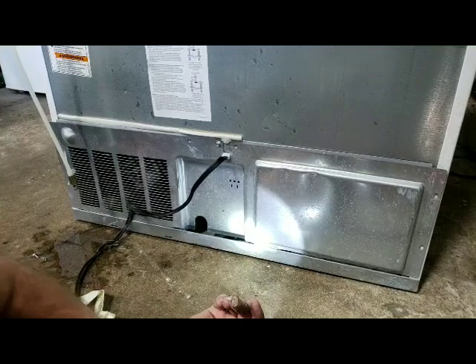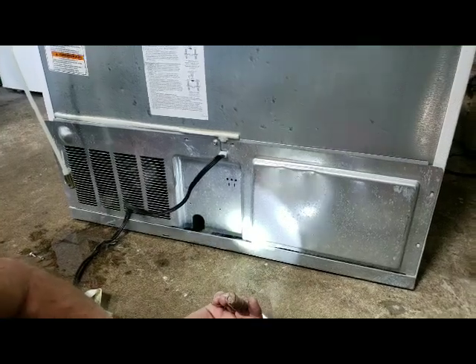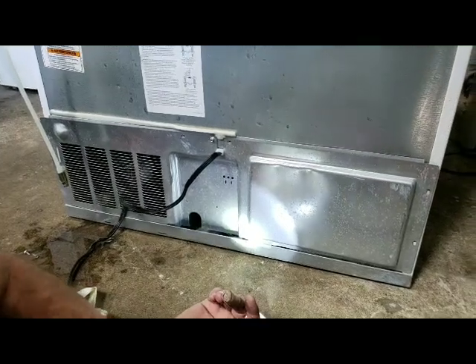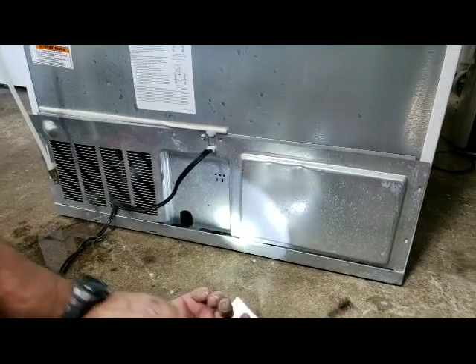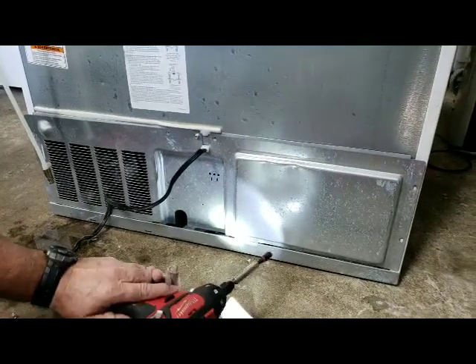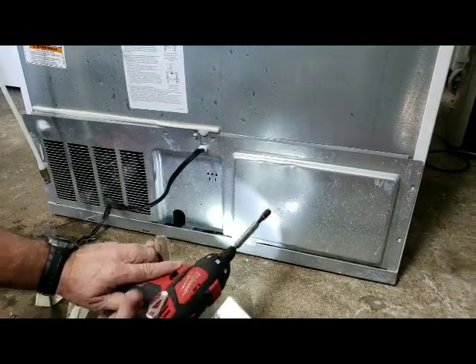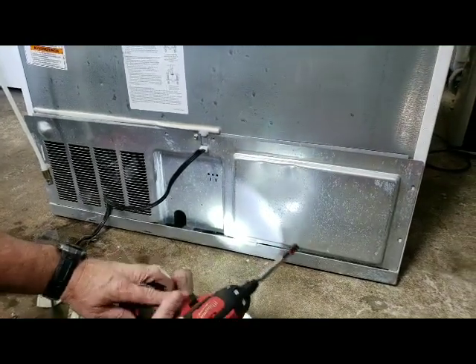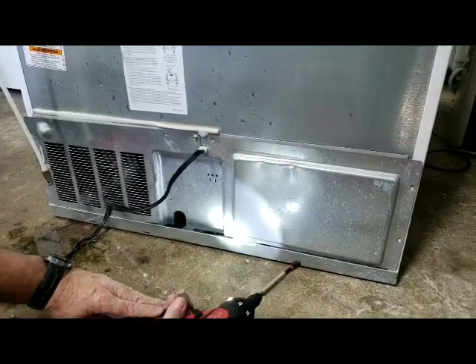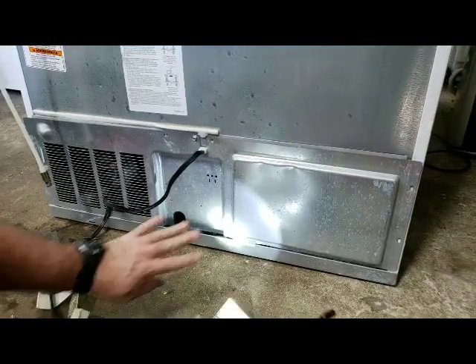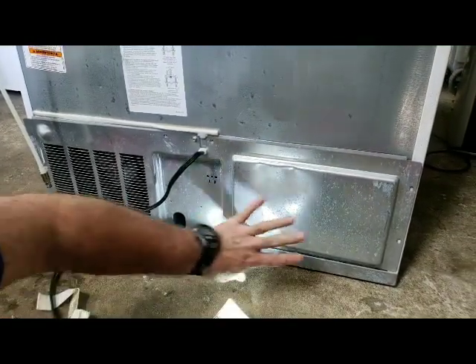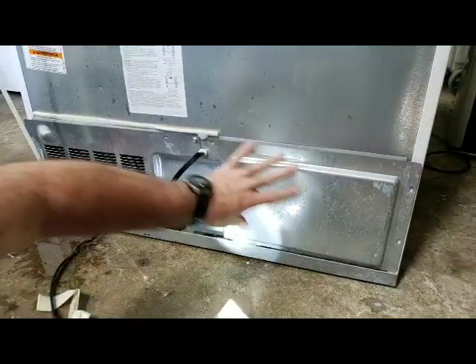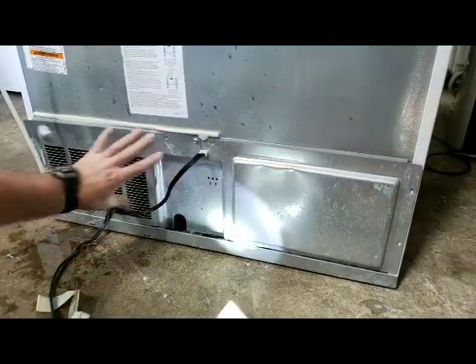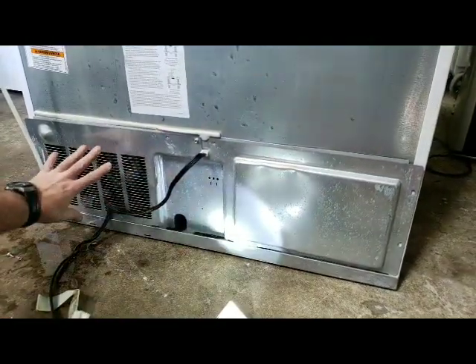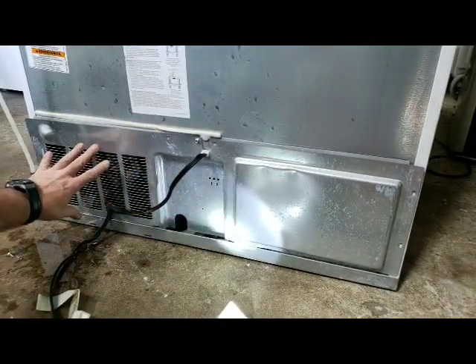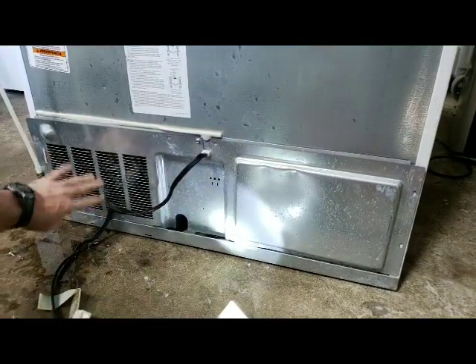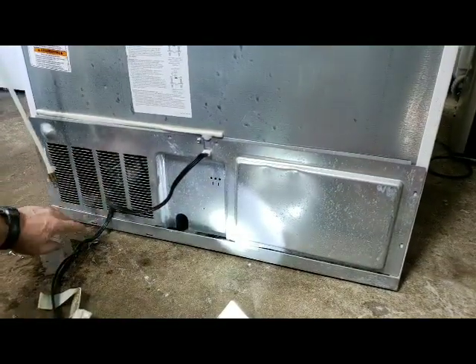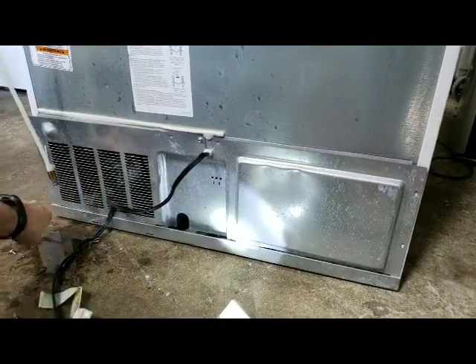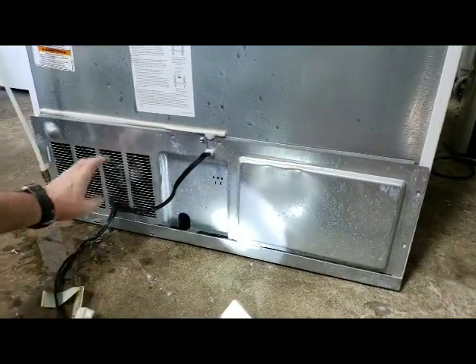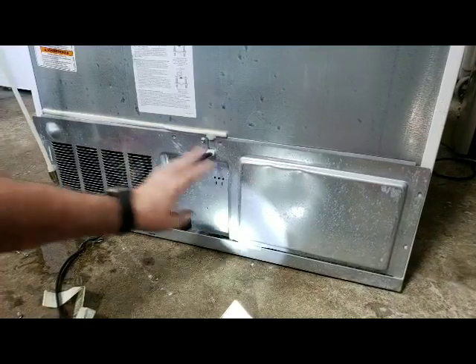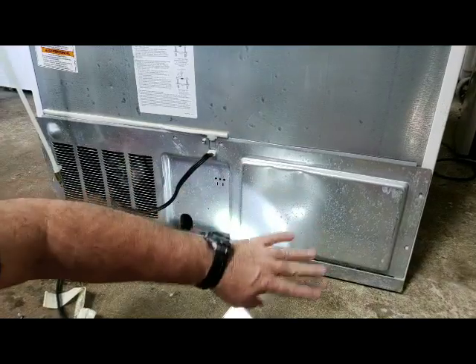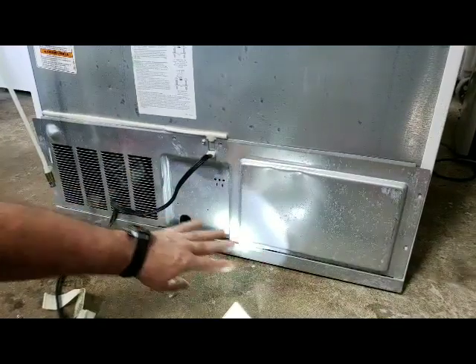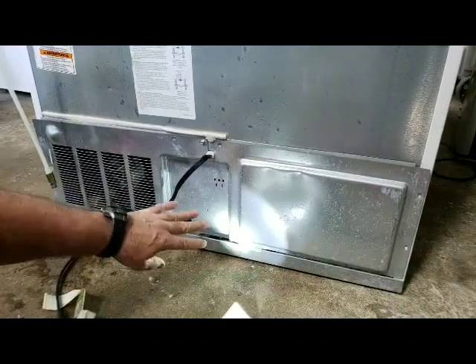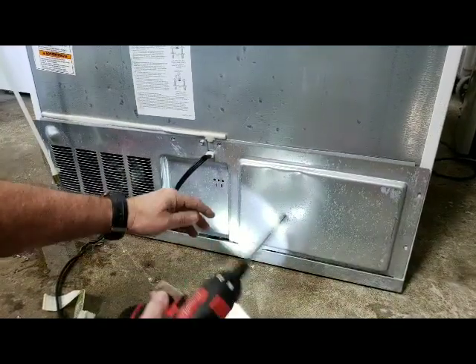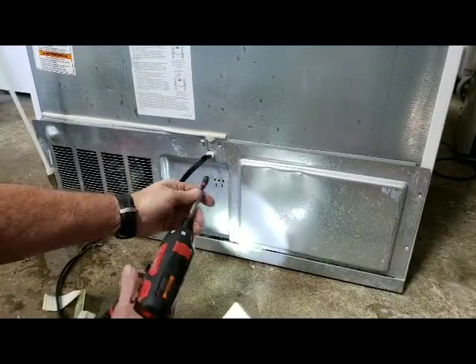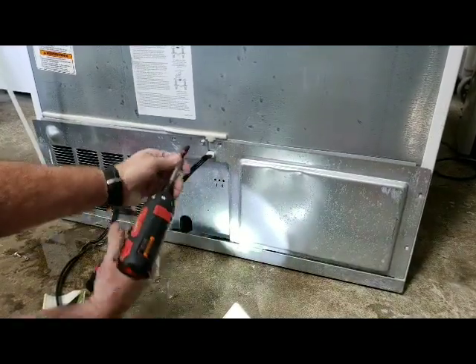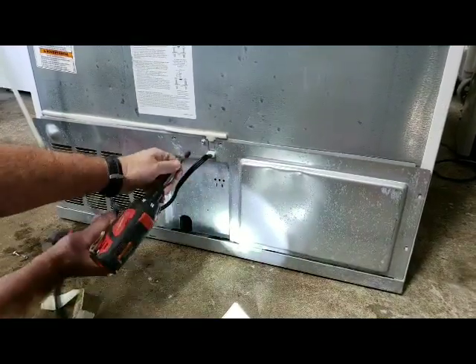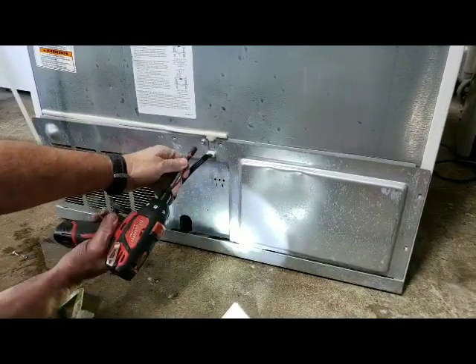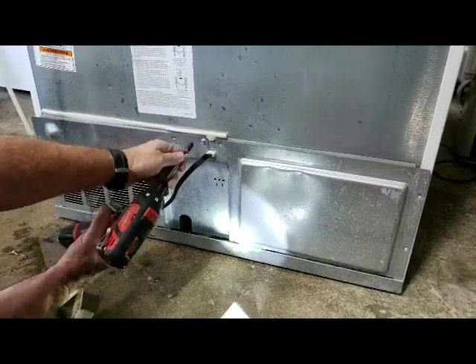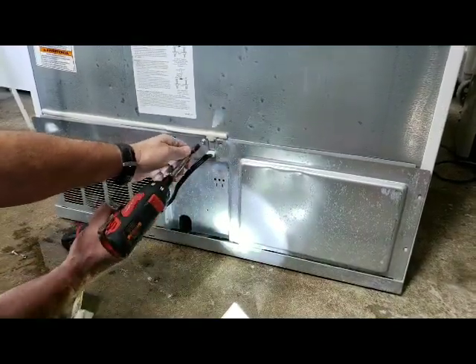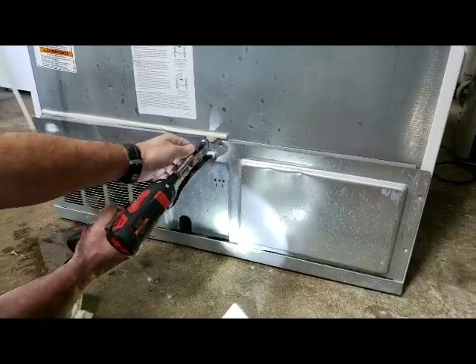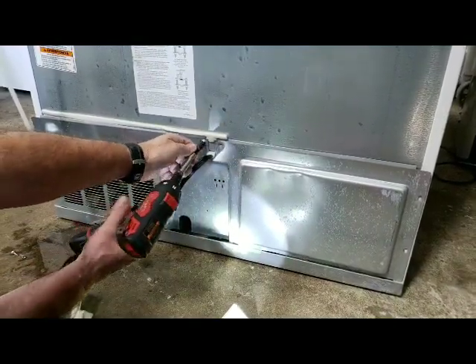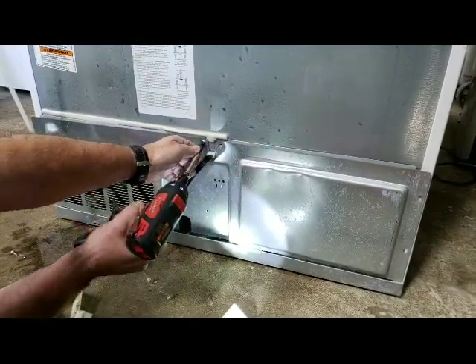All right, to clean the drain out on your refrigerator, you're going to remove this back here. There's usually about six or seven screws you've got to take out. I've removed most of them already.